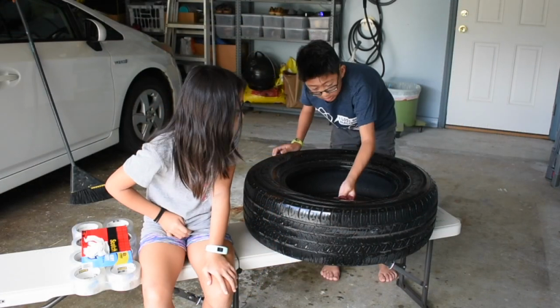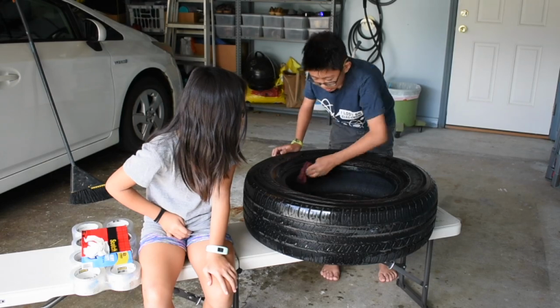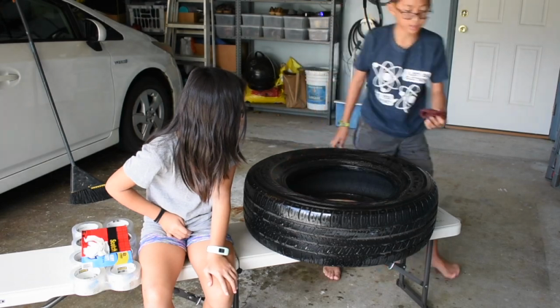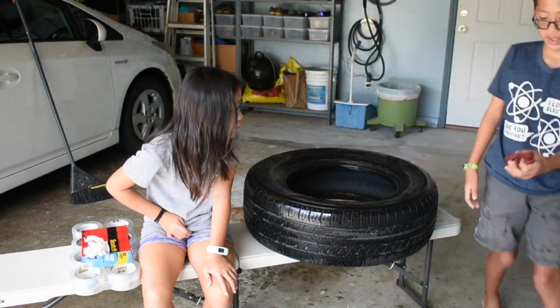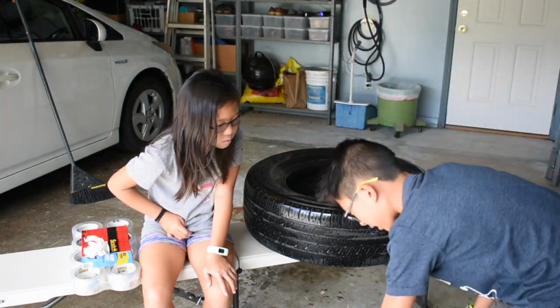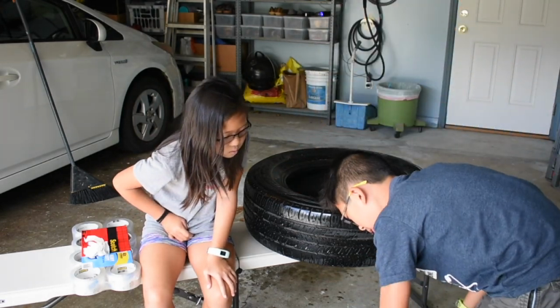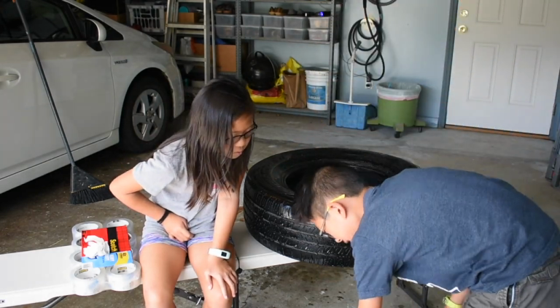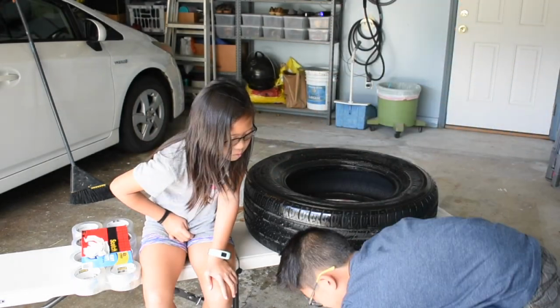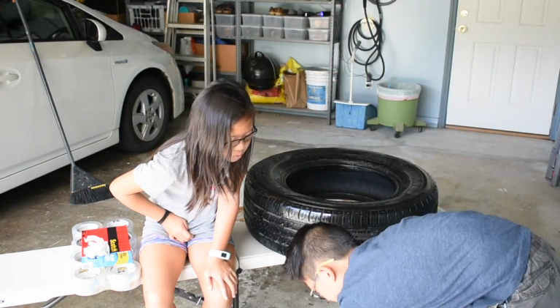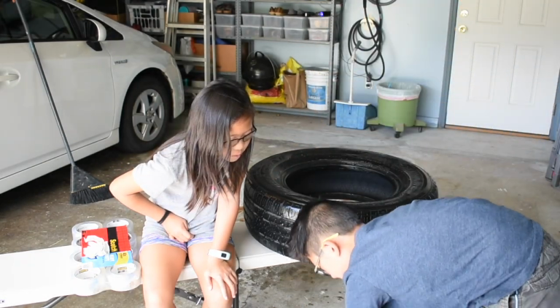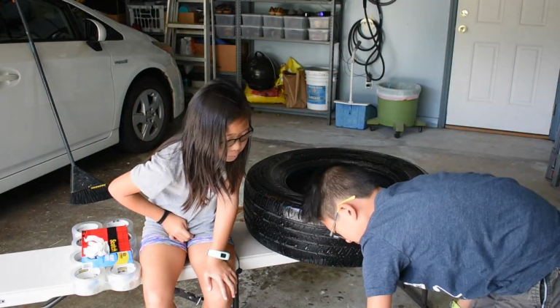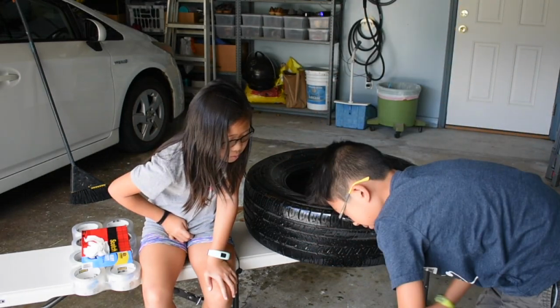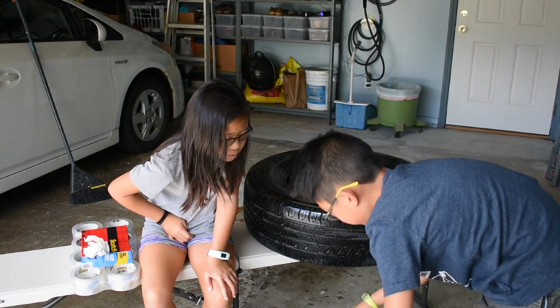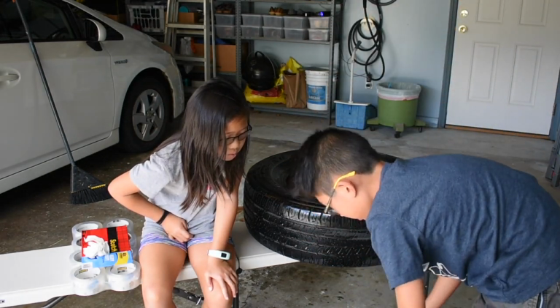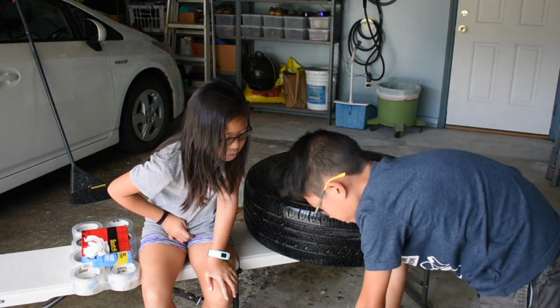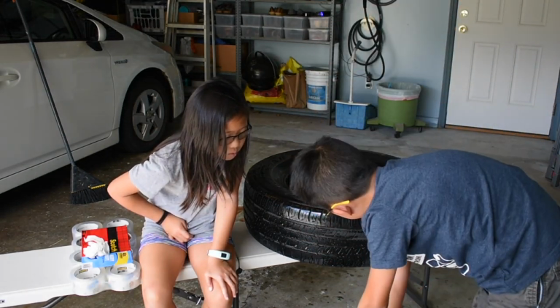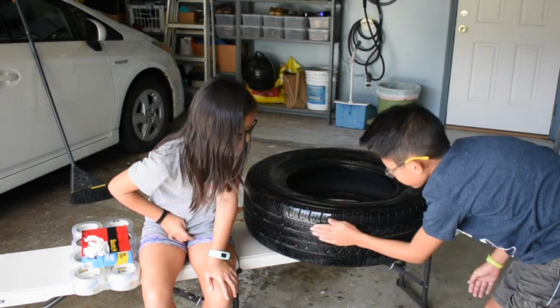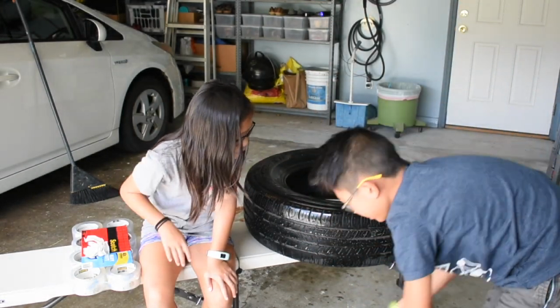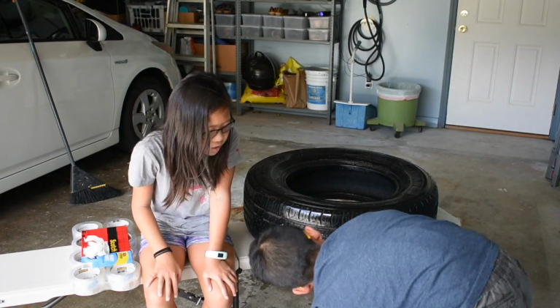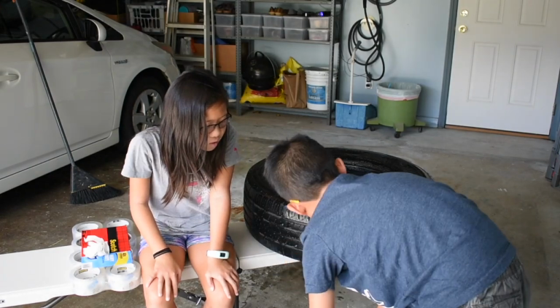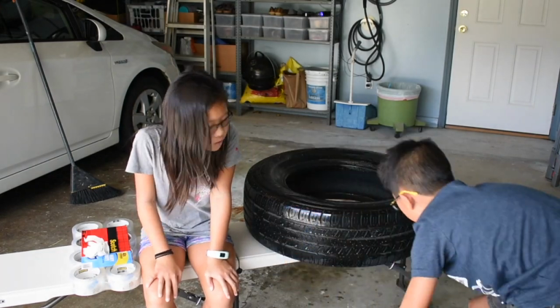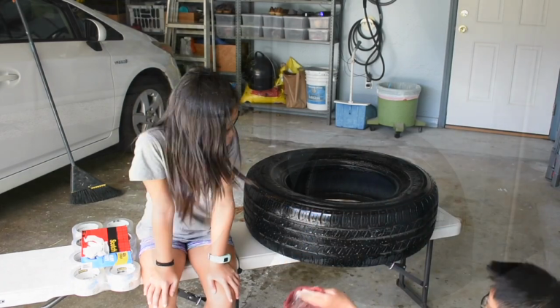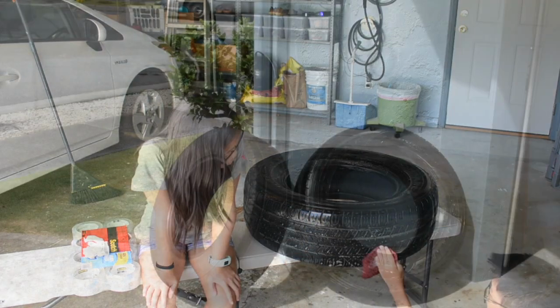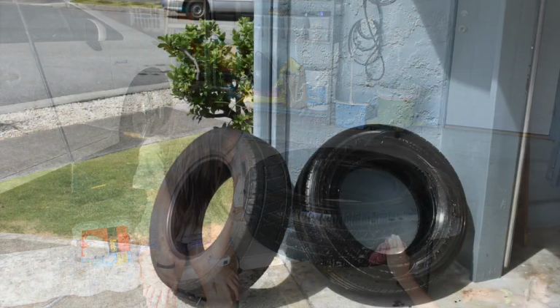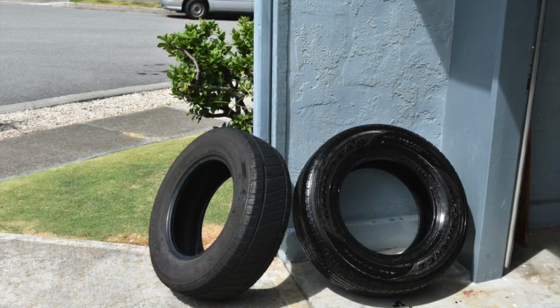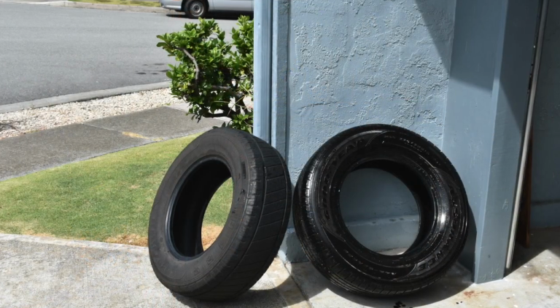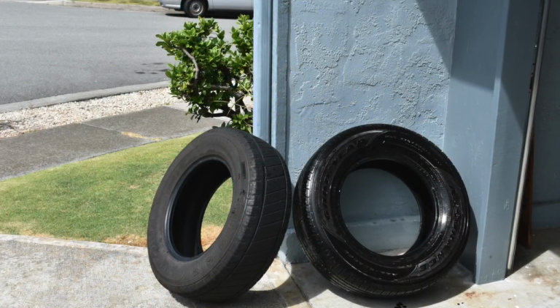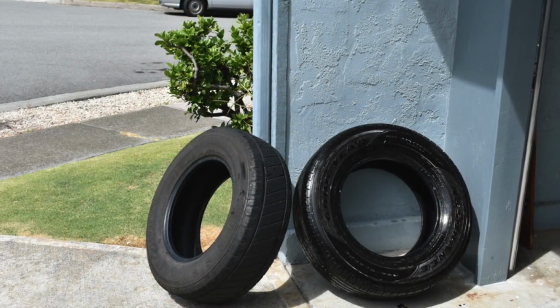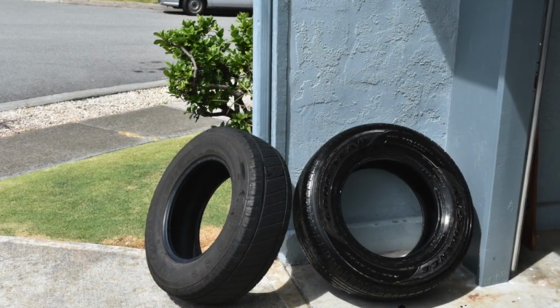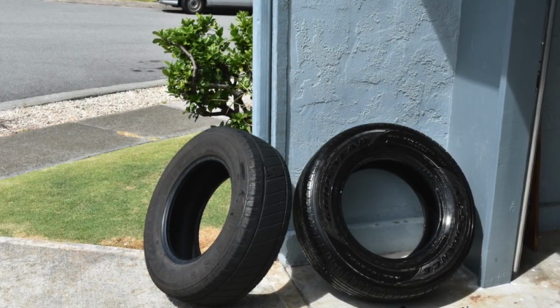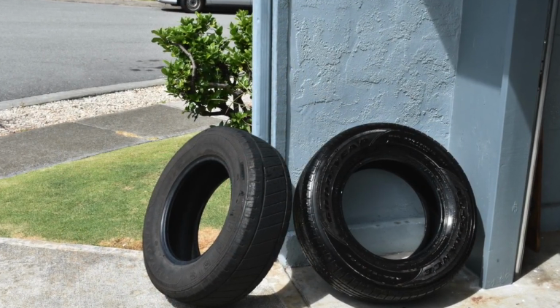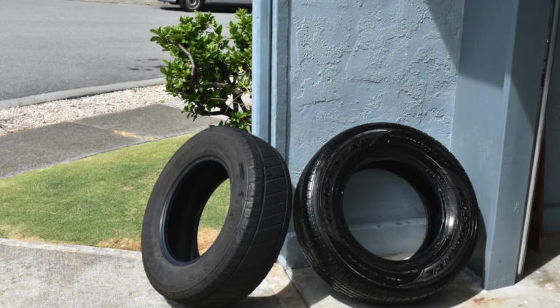So the first step here, as you can see, is to wash the tire with a little soap and water to remove the road oil and grease. Here we have them drying in the sun.